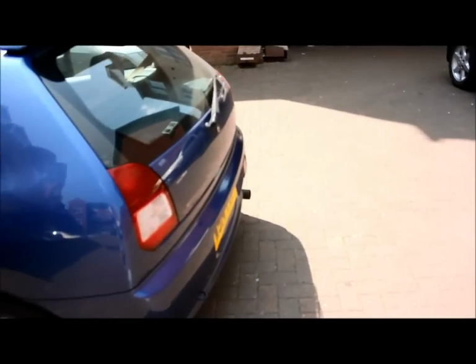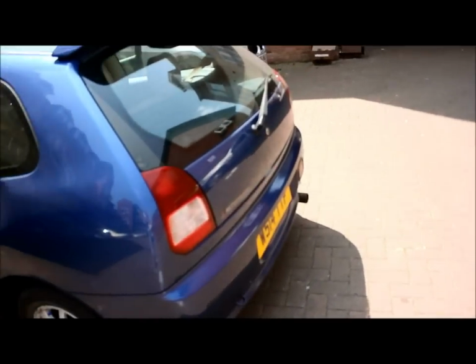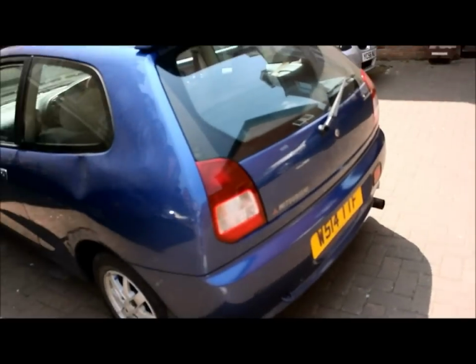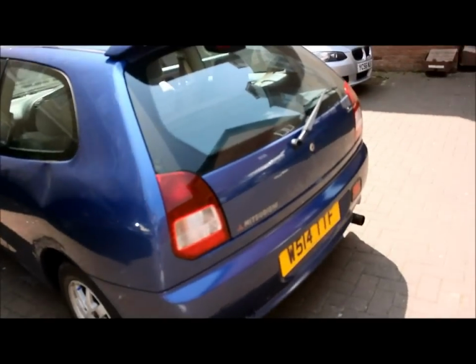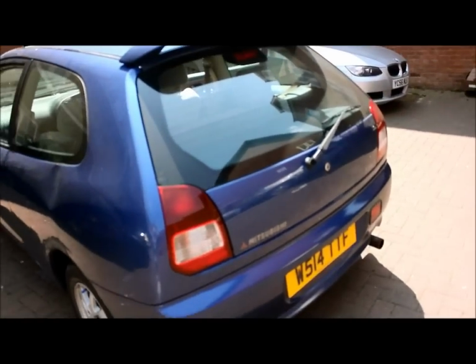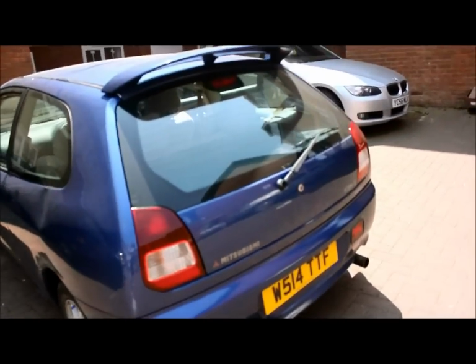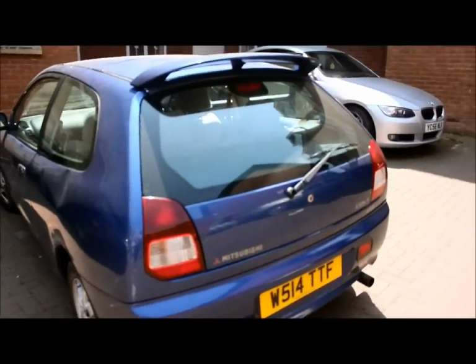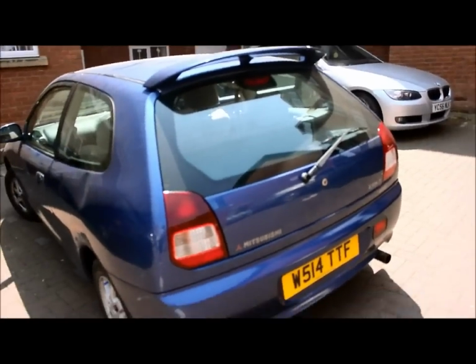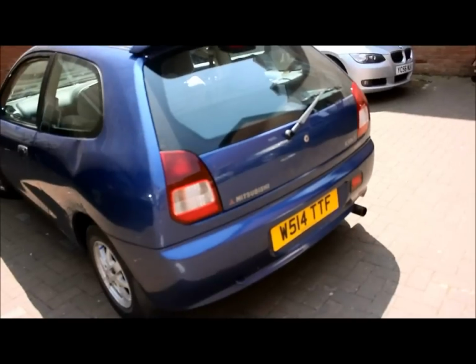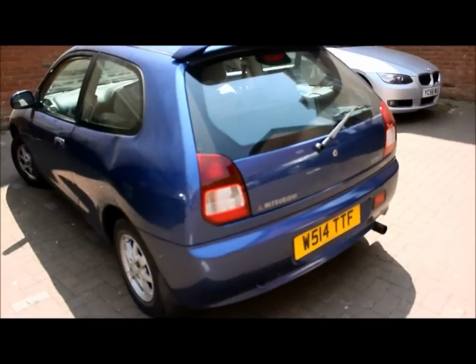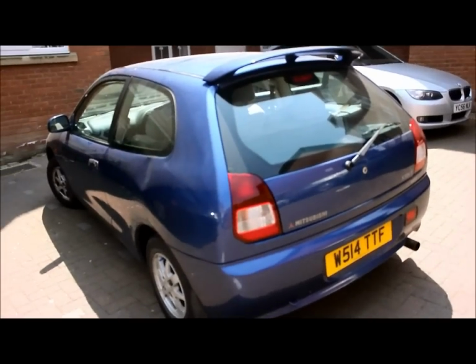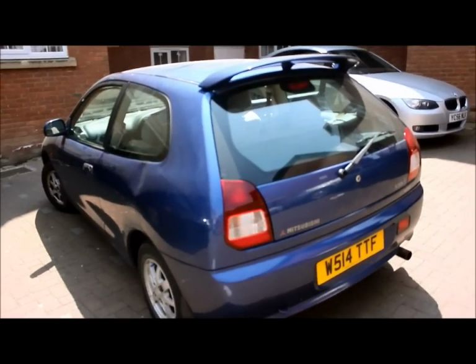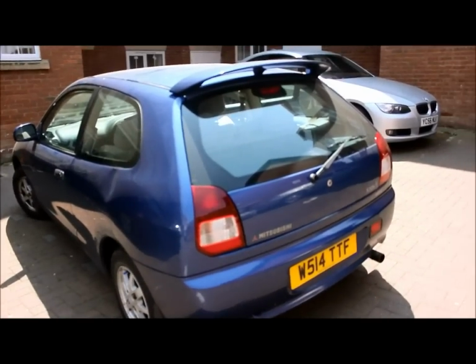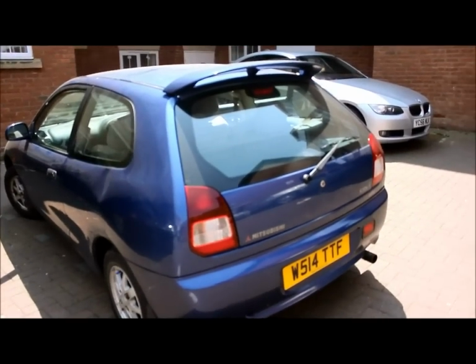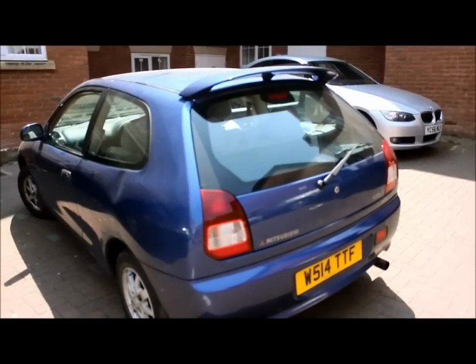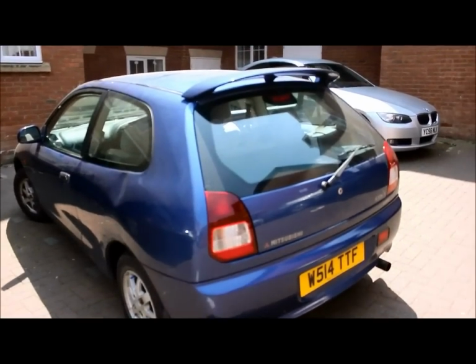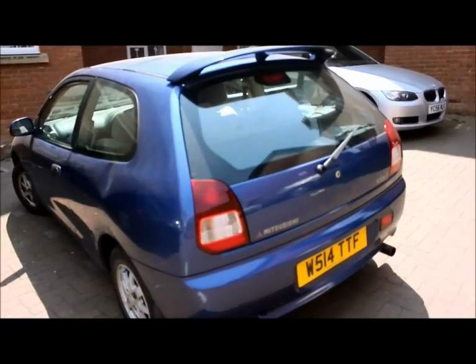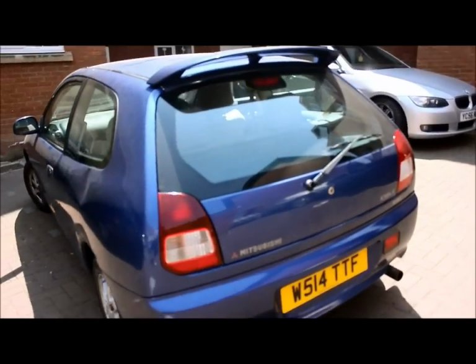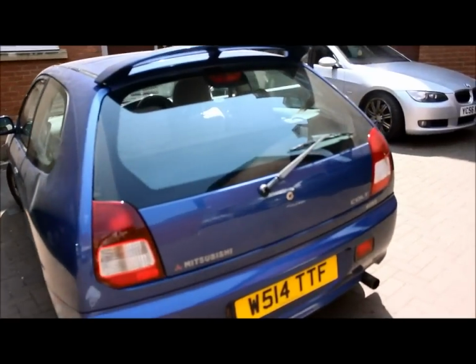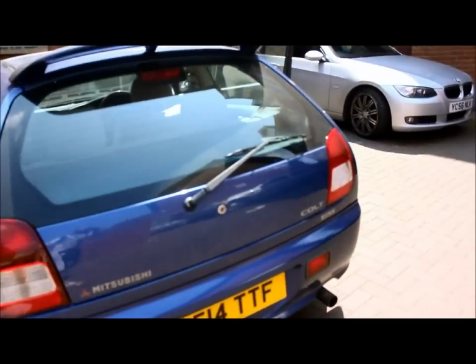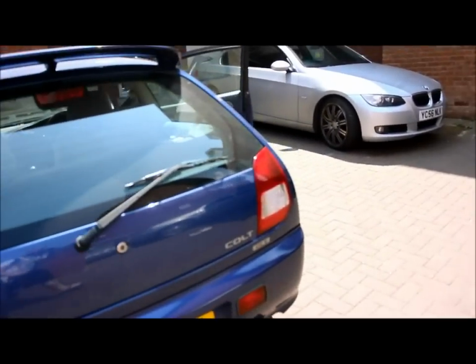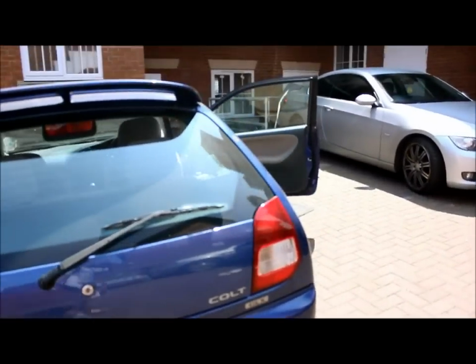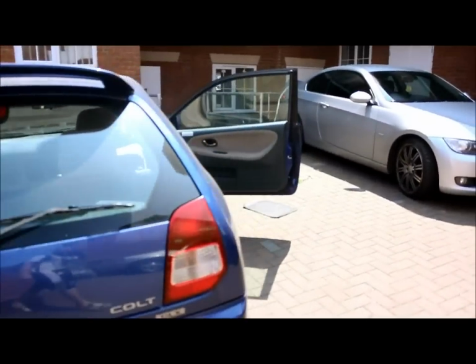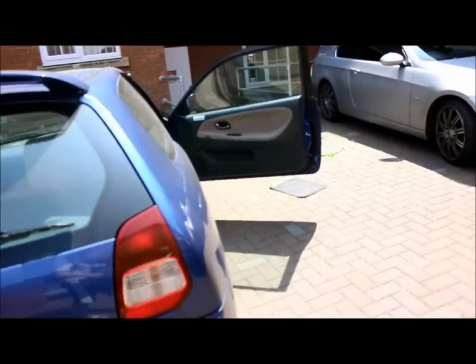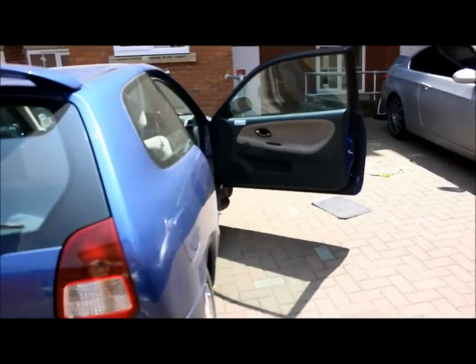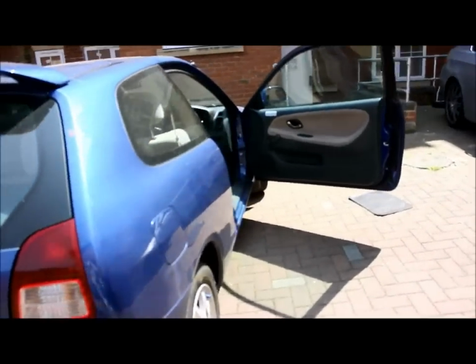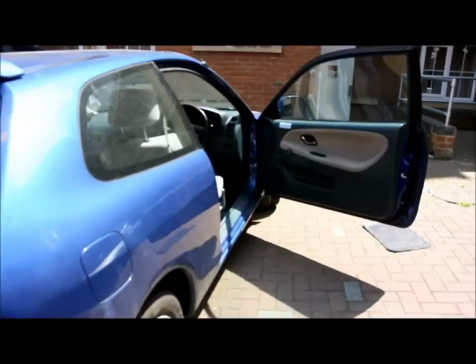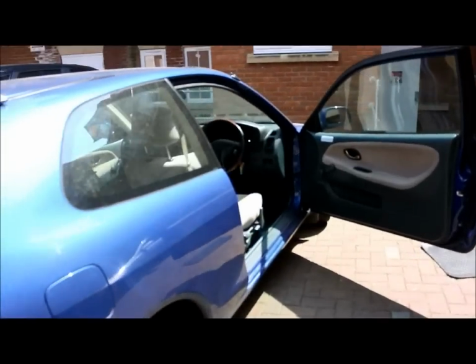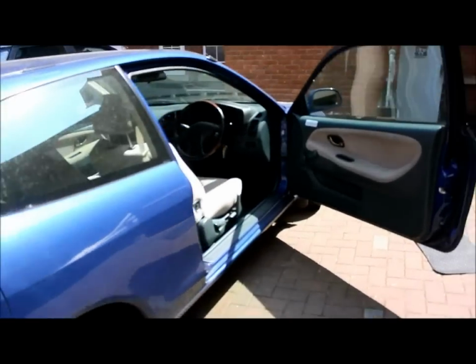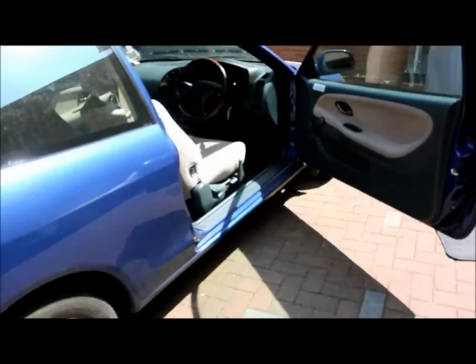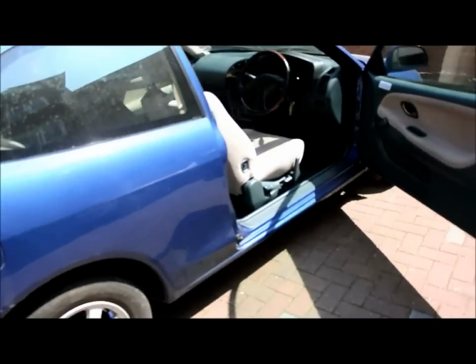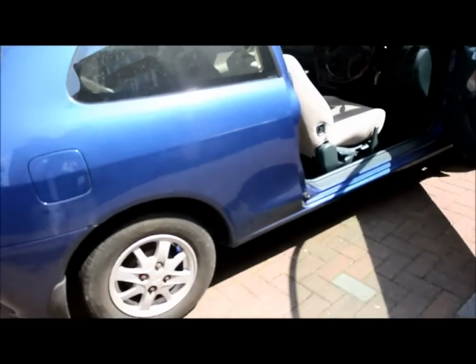No accidents whatsoever. It has 1 year's MOT and 6 months tax. Can't go wrong with it for this price — which I'm asking is only £900.